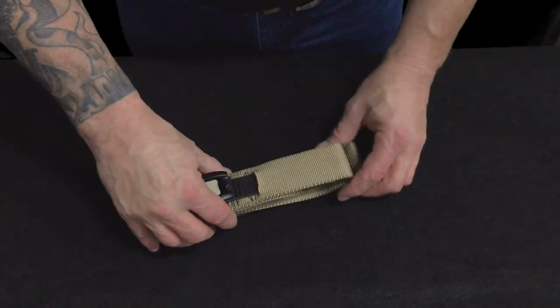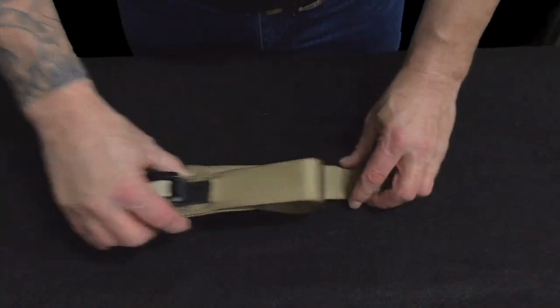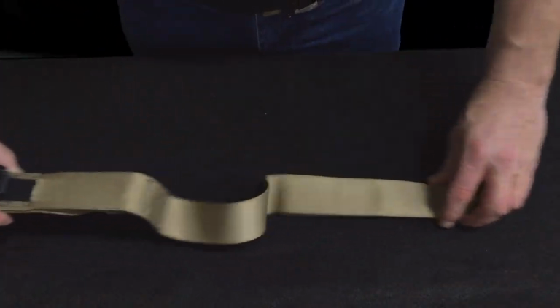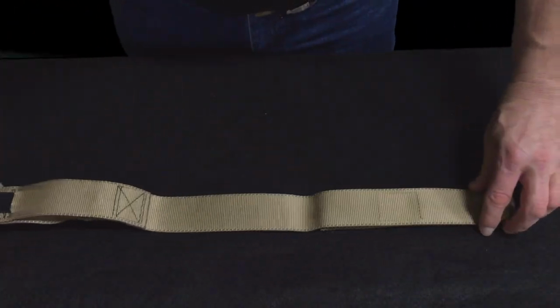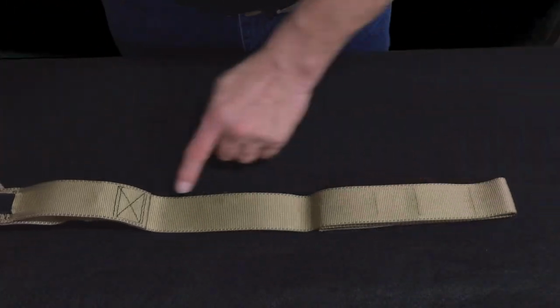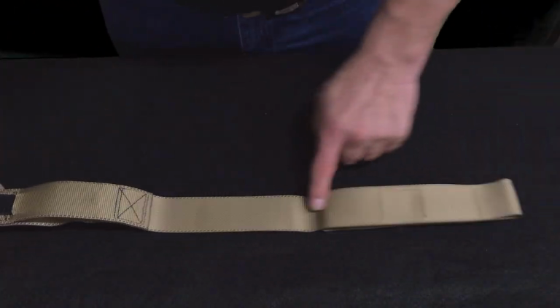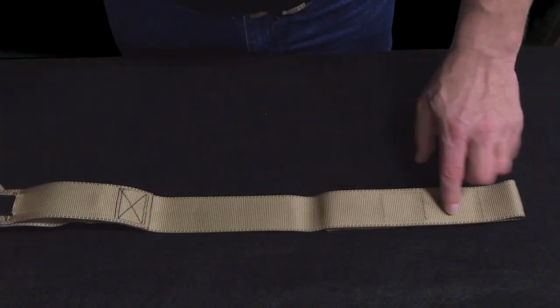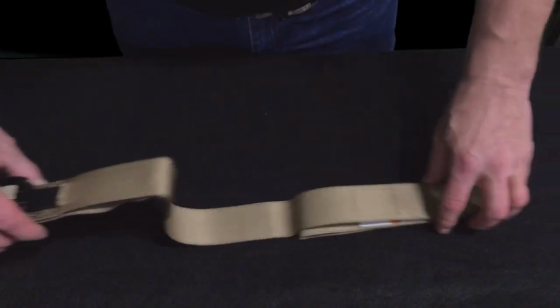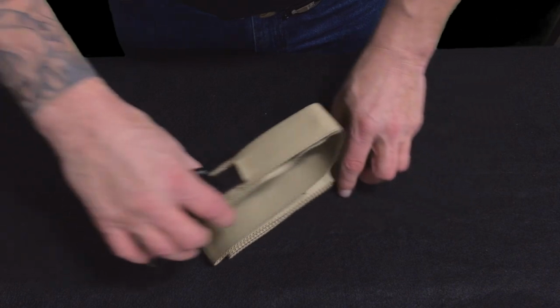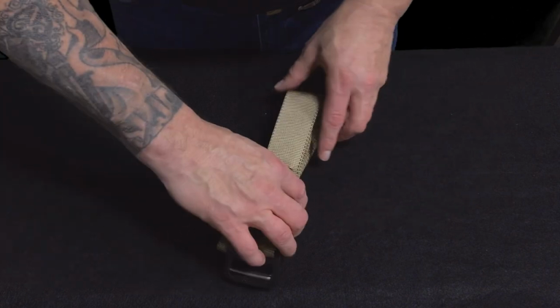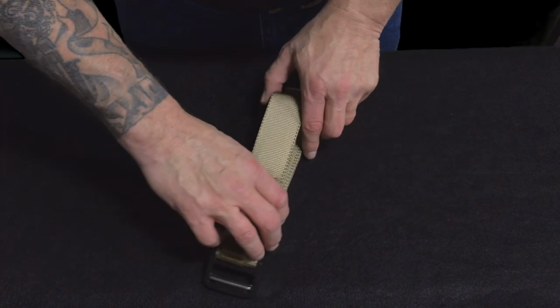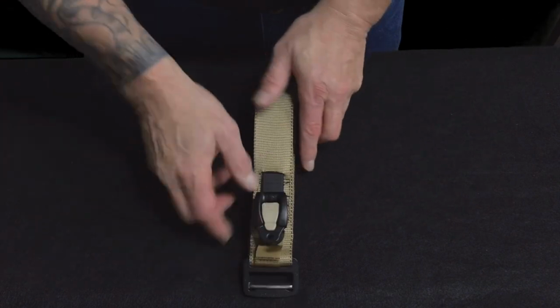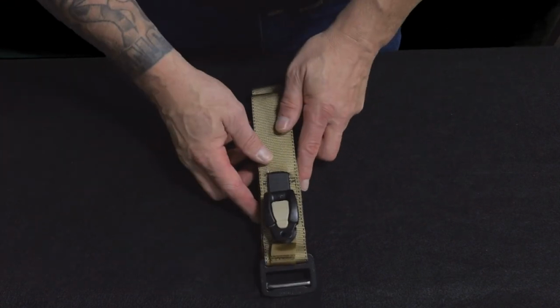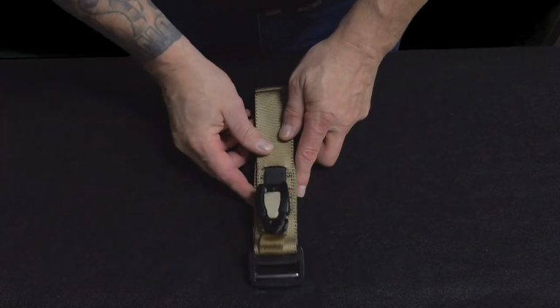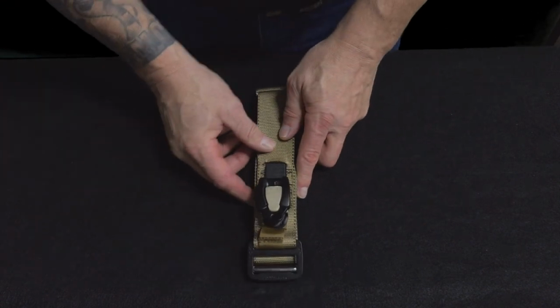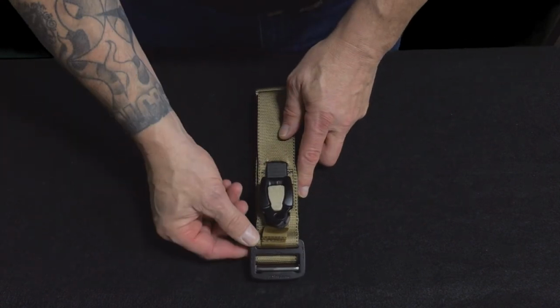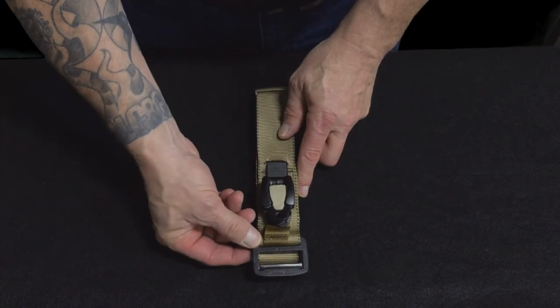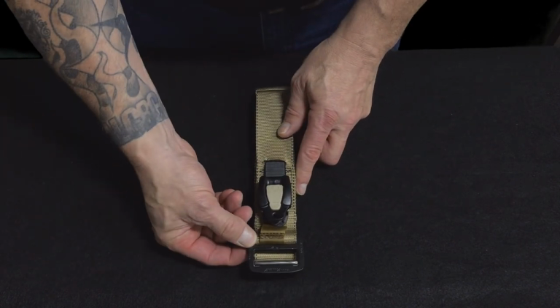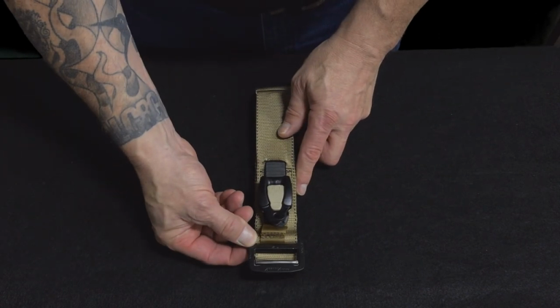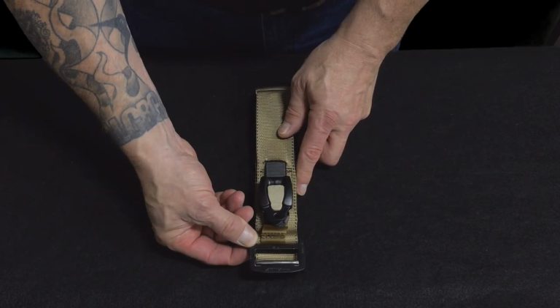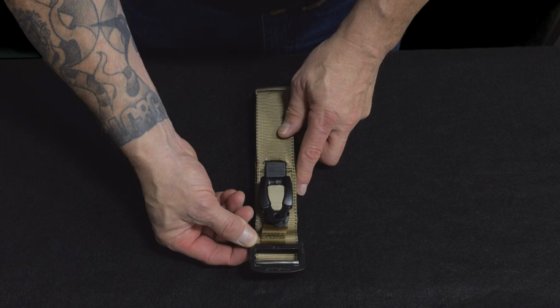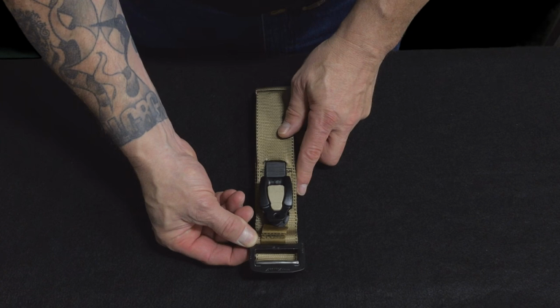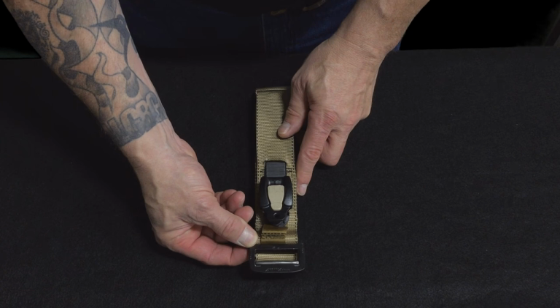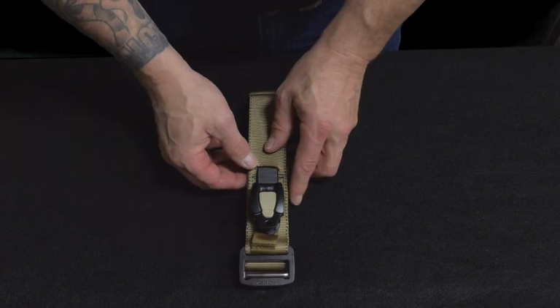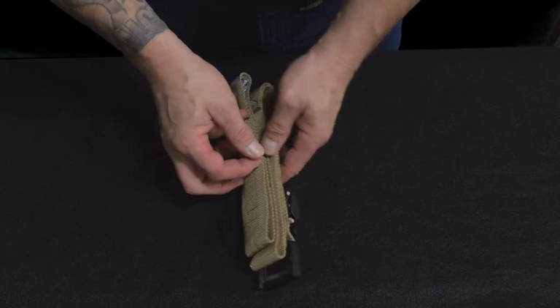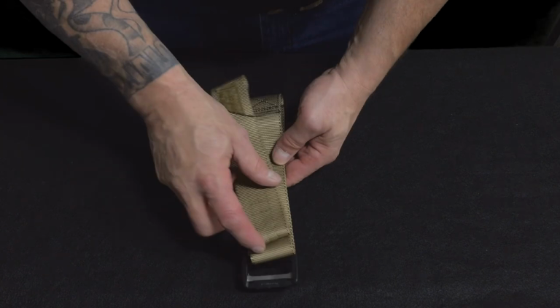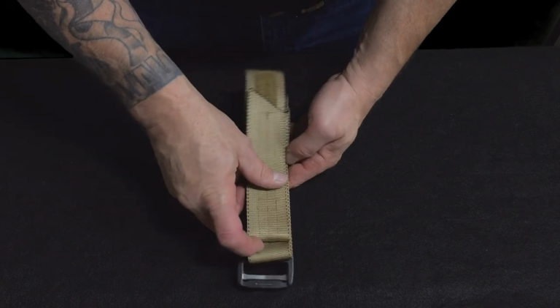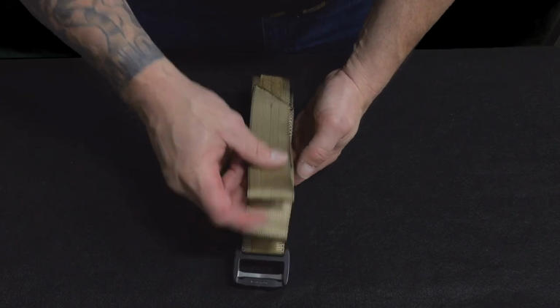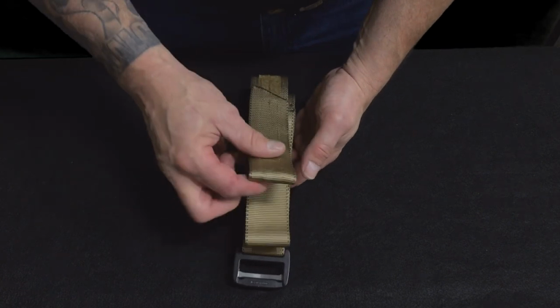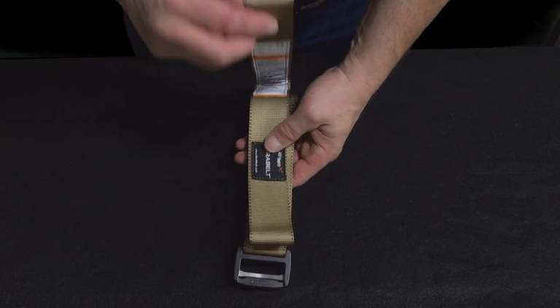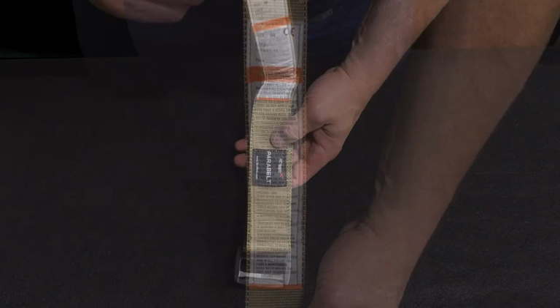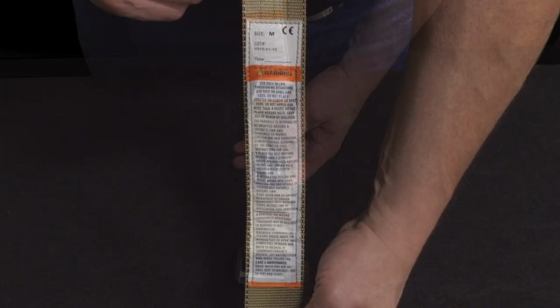Parabelt is made in the USA. We use mil-spec 1.75 inch webbing and a one-piece Cobra frame buckle that are both rated at 4,000 pounds. A space is provided on the label attached to the webbing to record the time the tourniquet was applied.